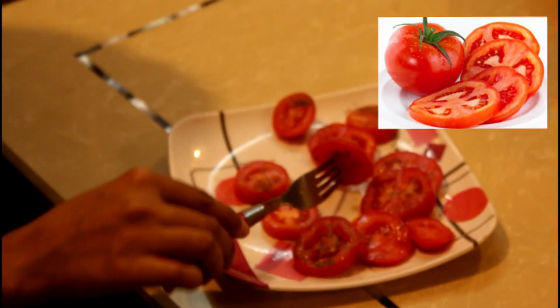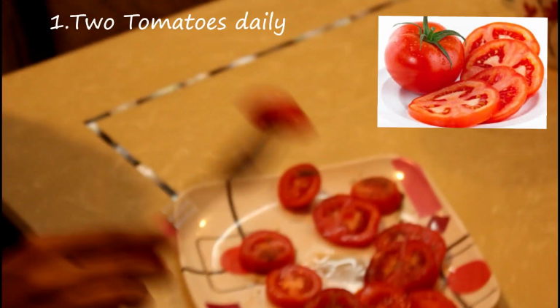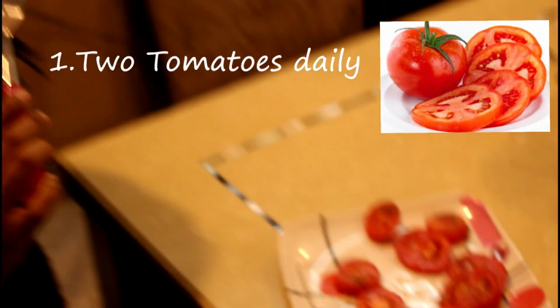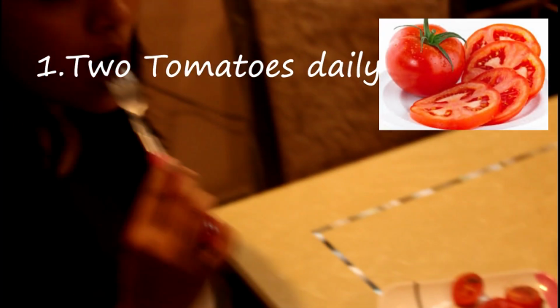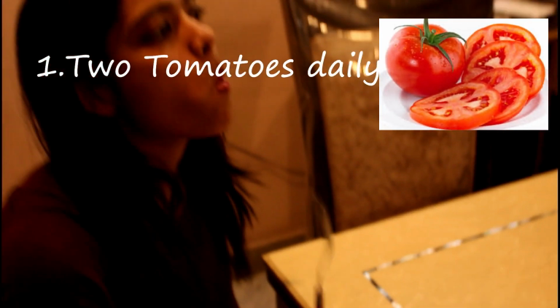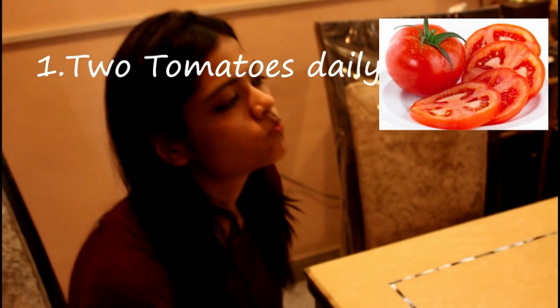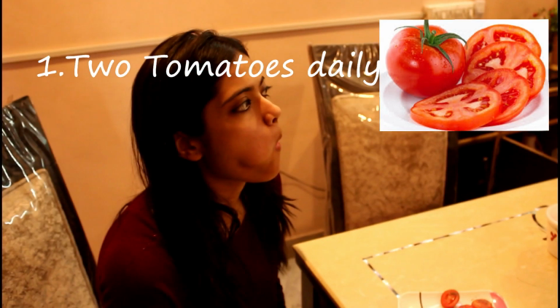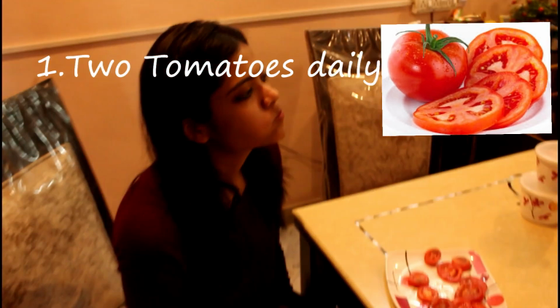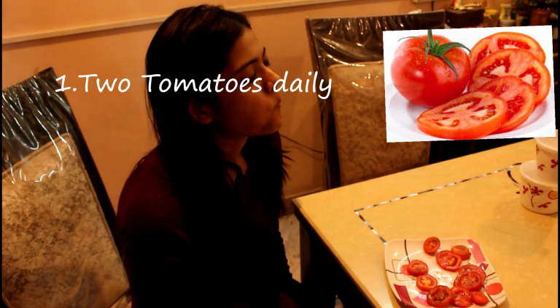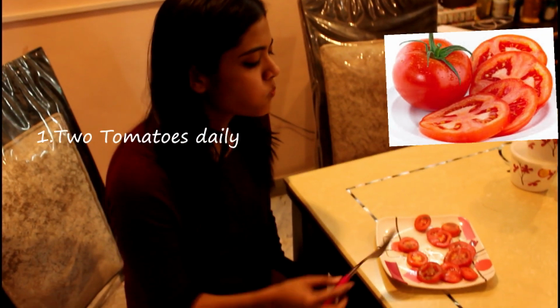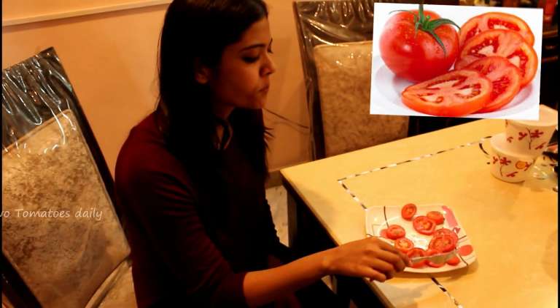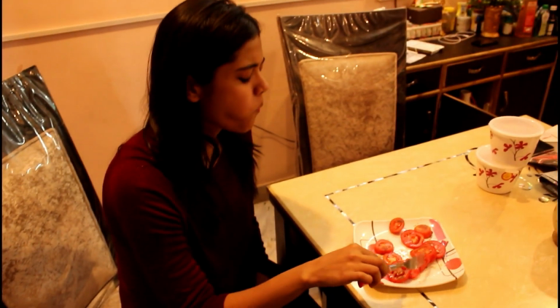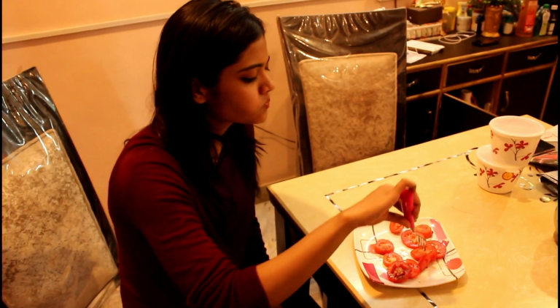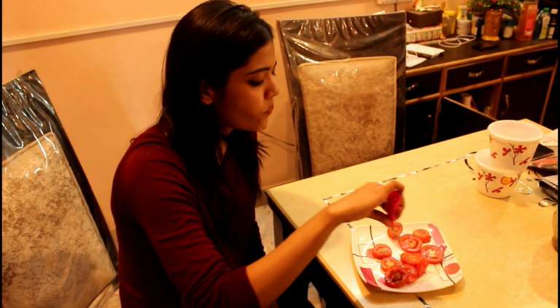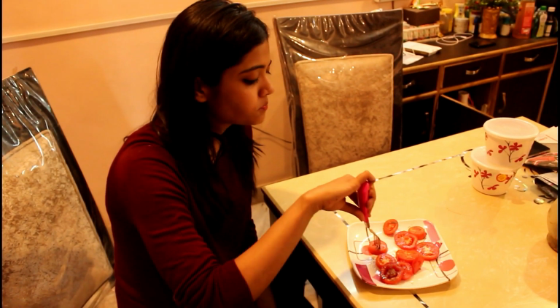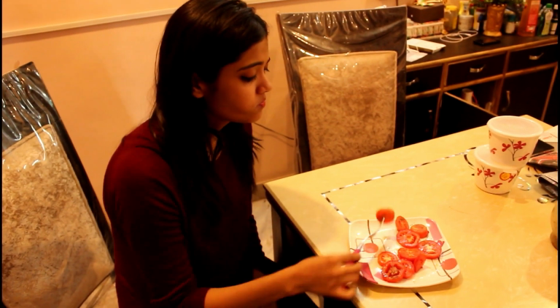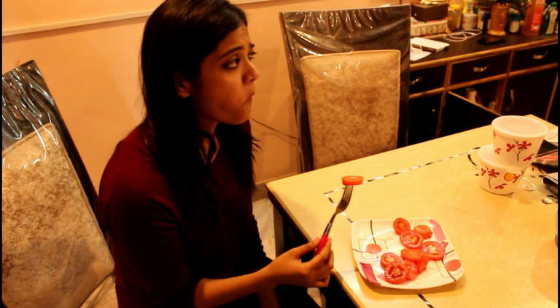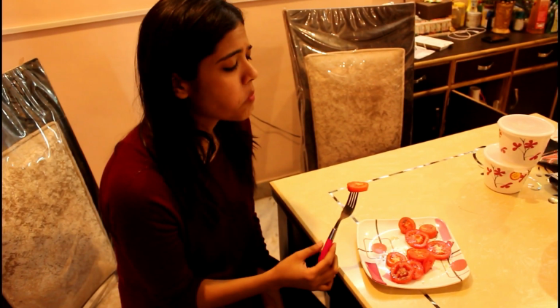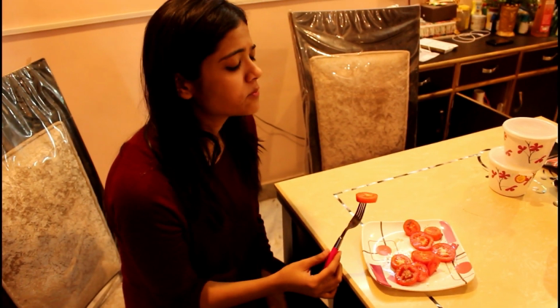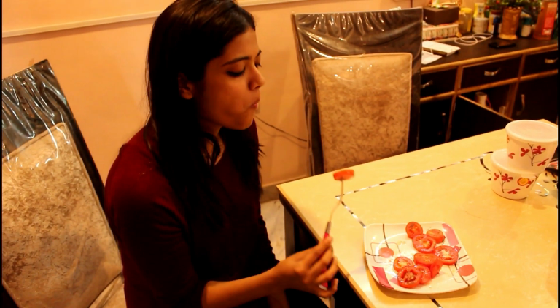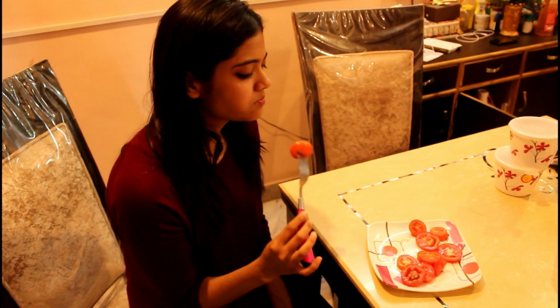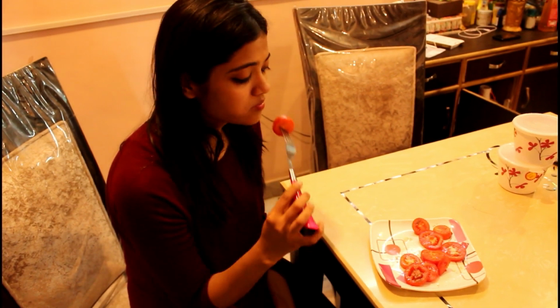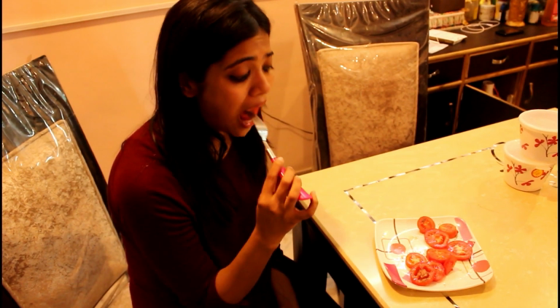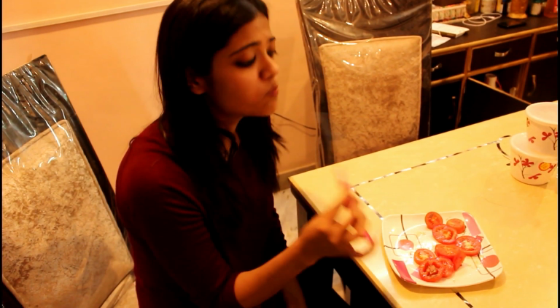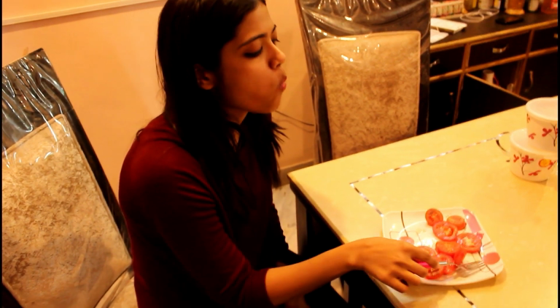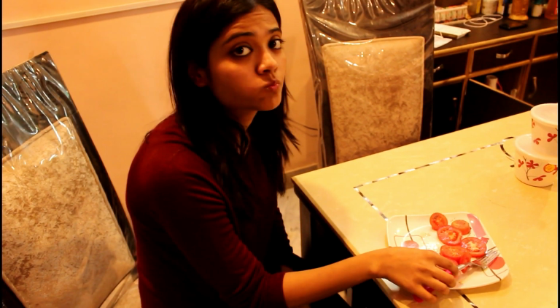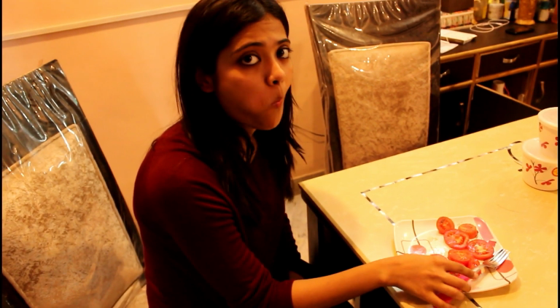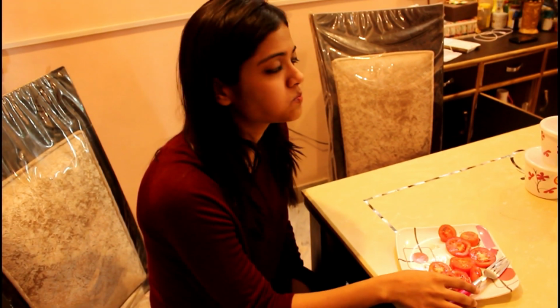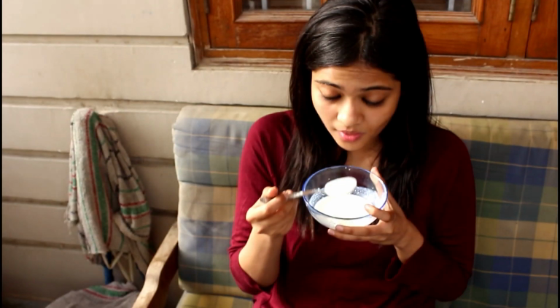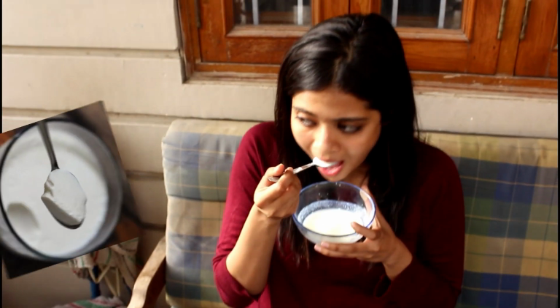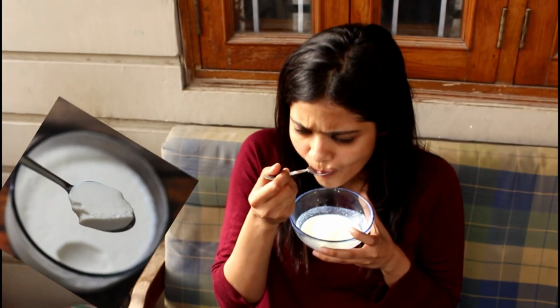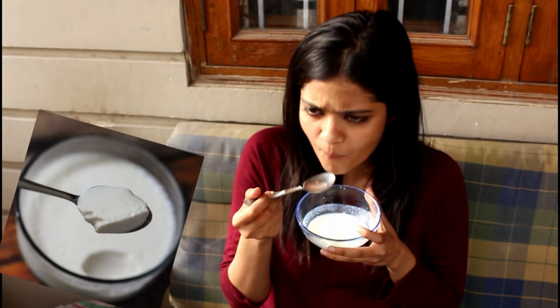Starting up with the tomatoes — the lycopene content in tomatoes acts as an antioxidant and helps to remove scars, acne, and fights with the dullness of your face. Next up is curd.